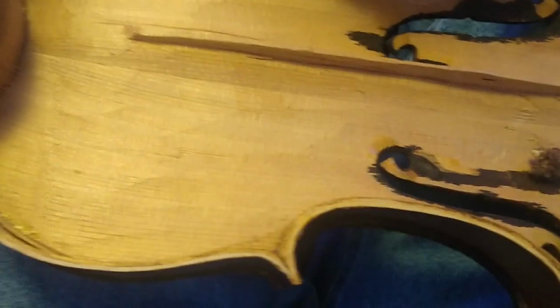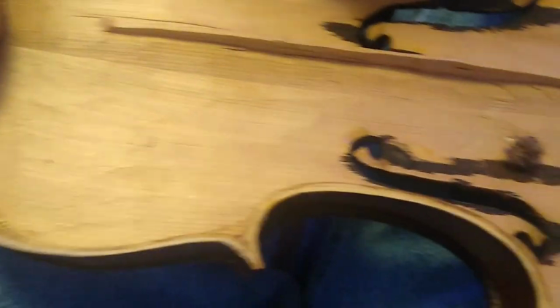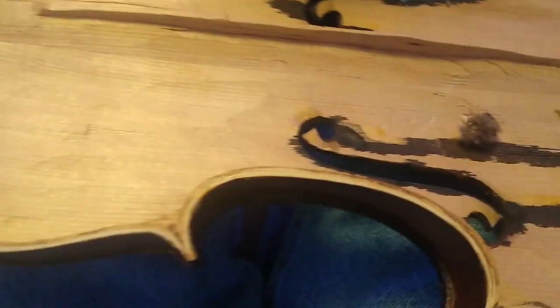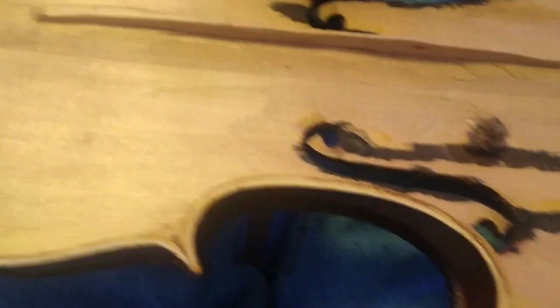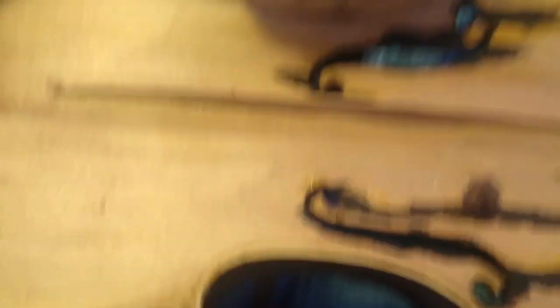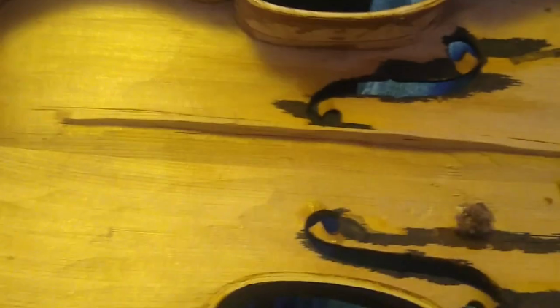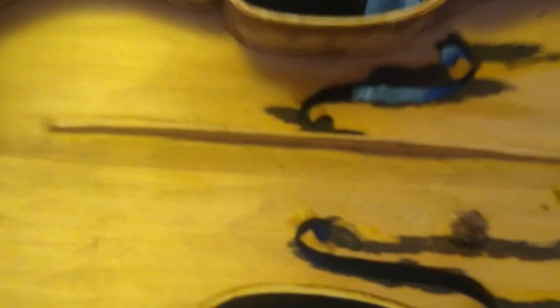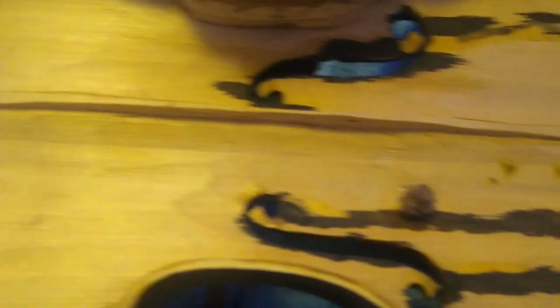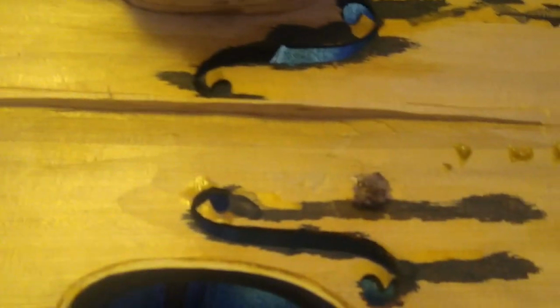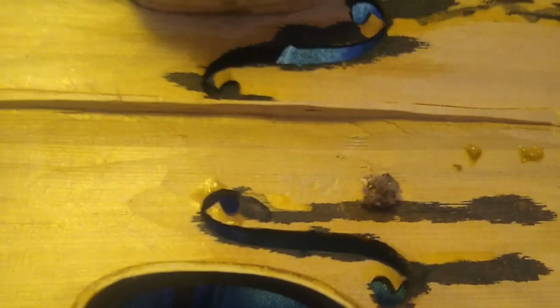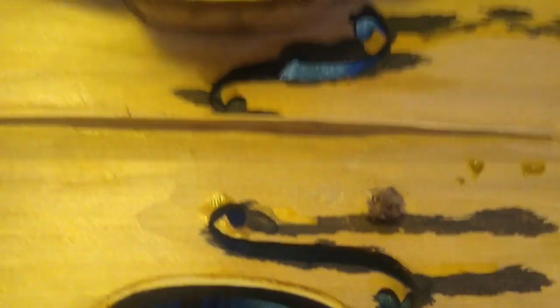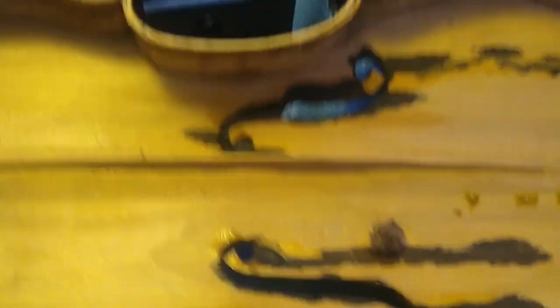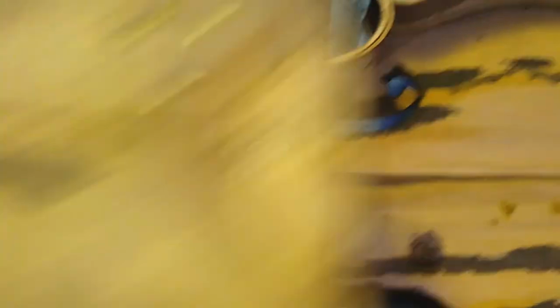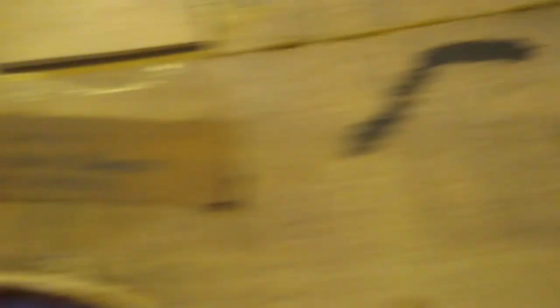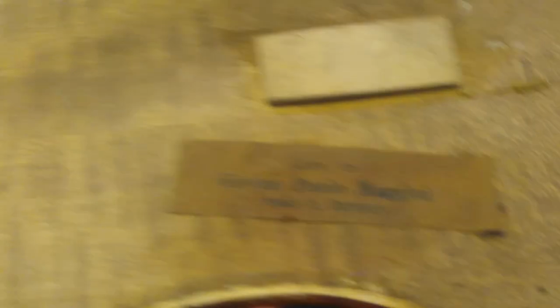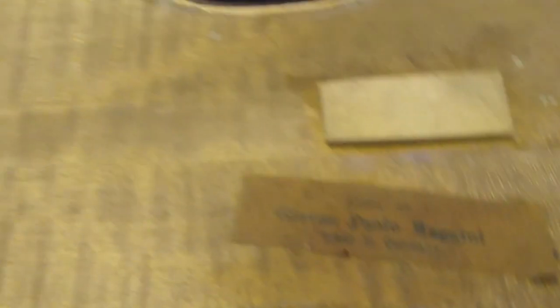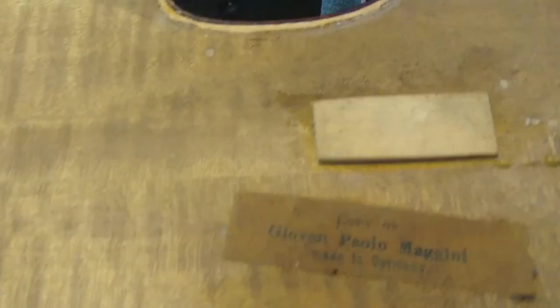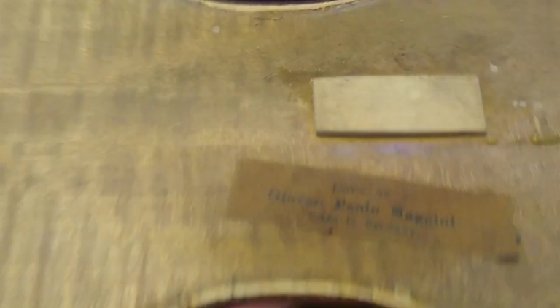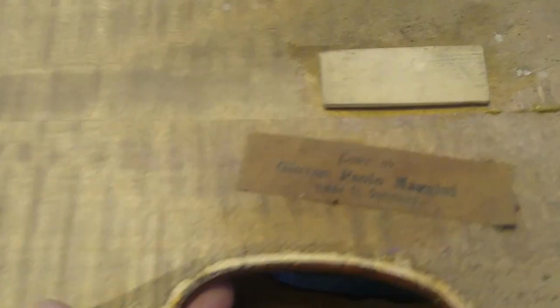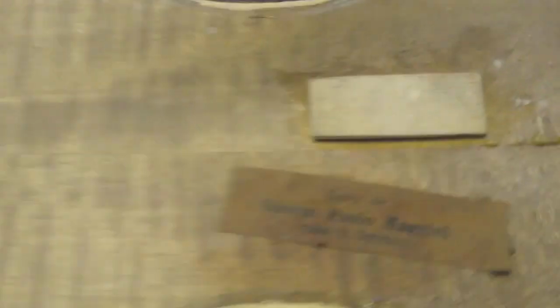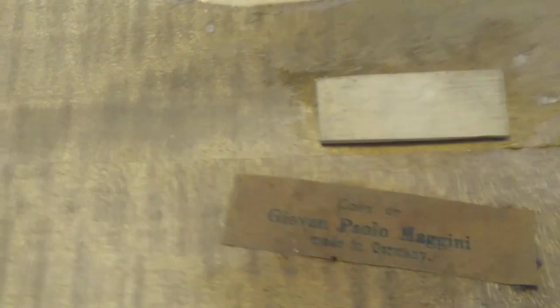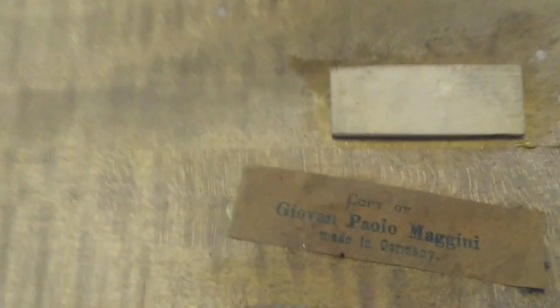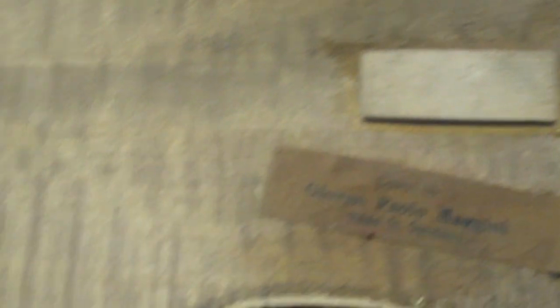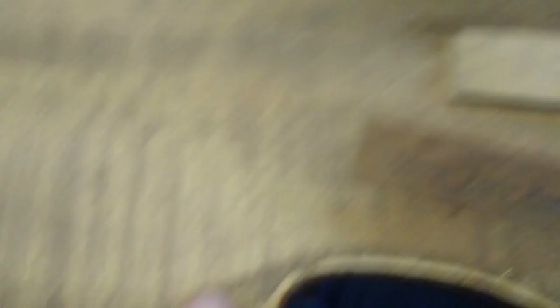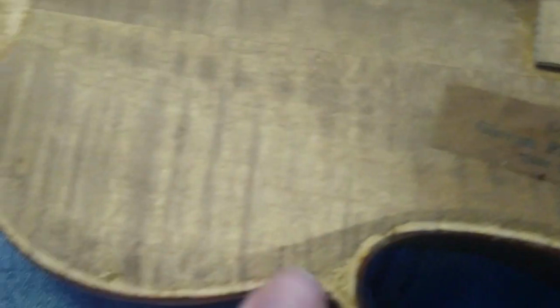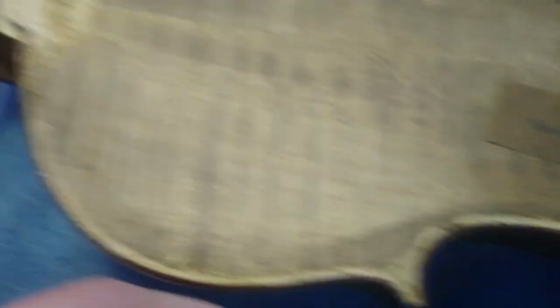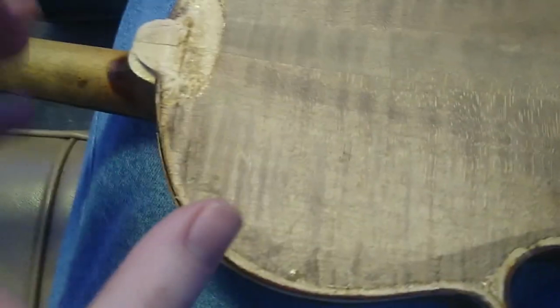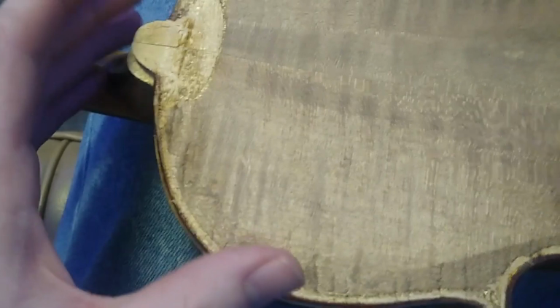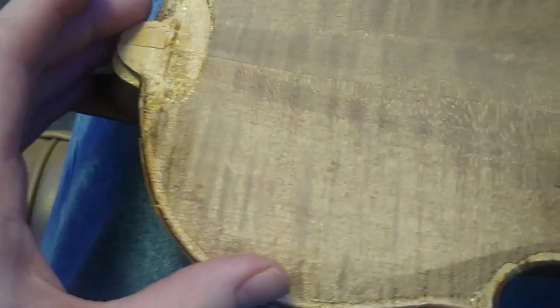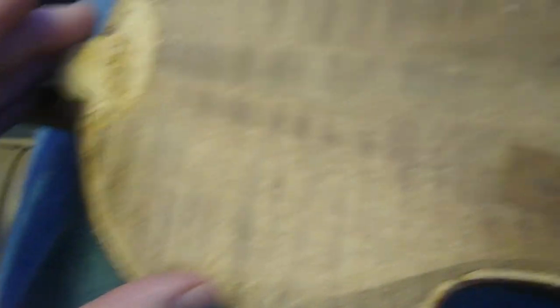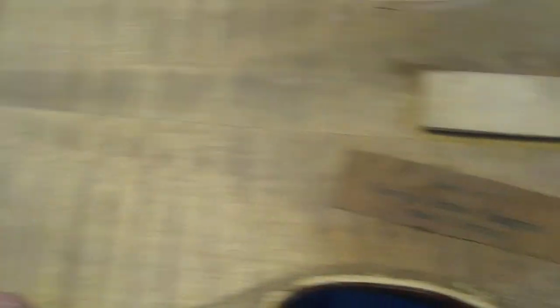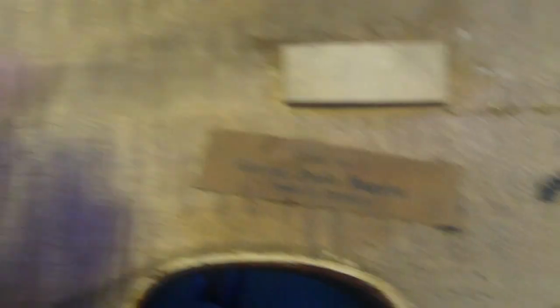So I took the back plate off. You're looking at the bottom of the top plate, and here is the back plate.